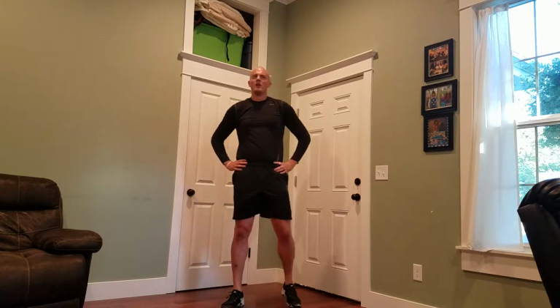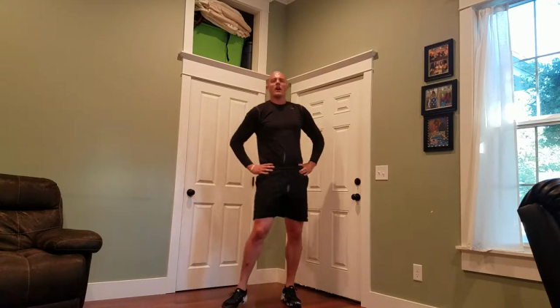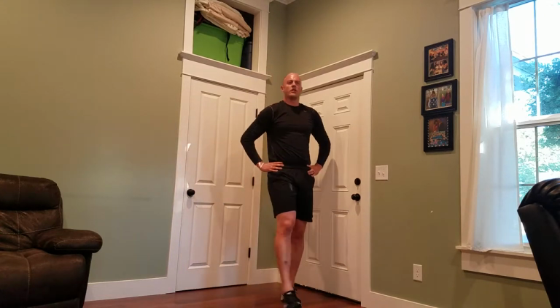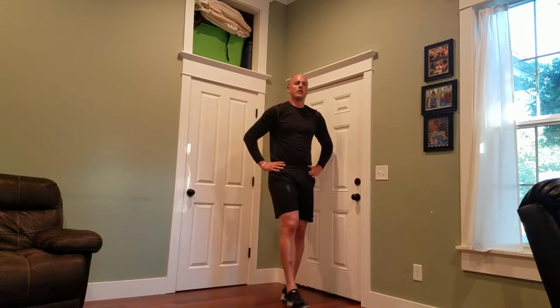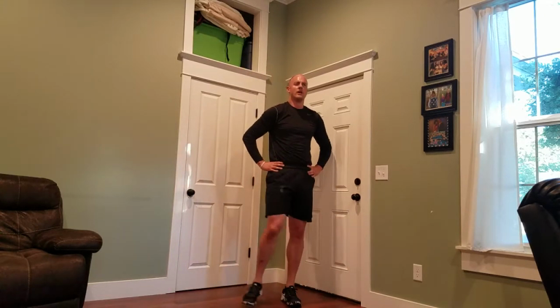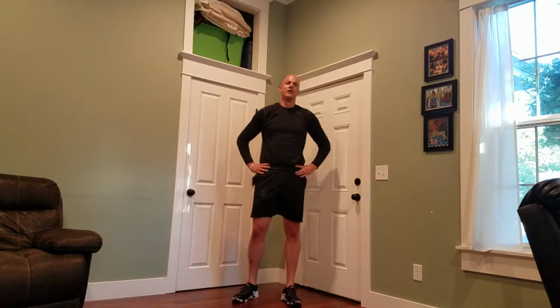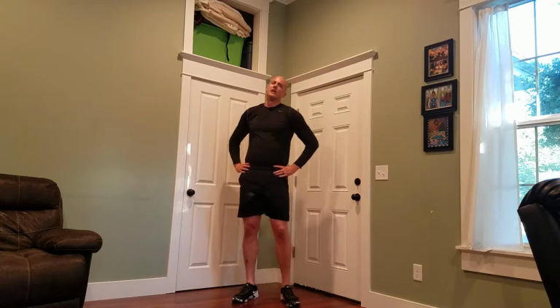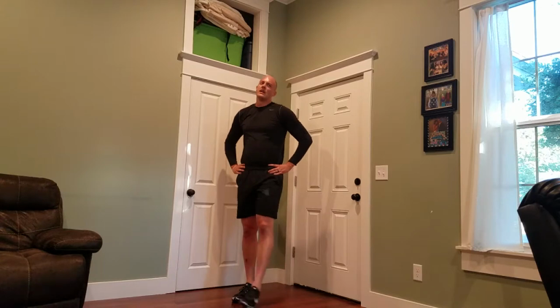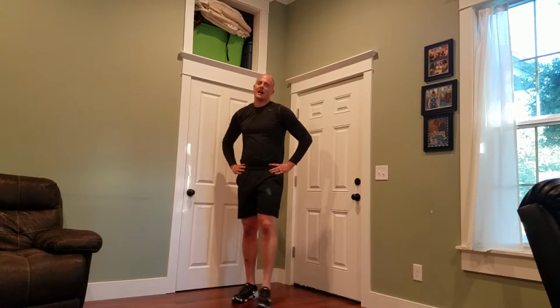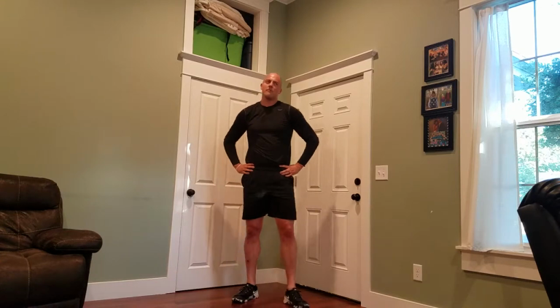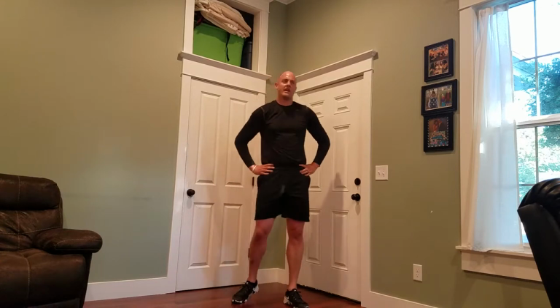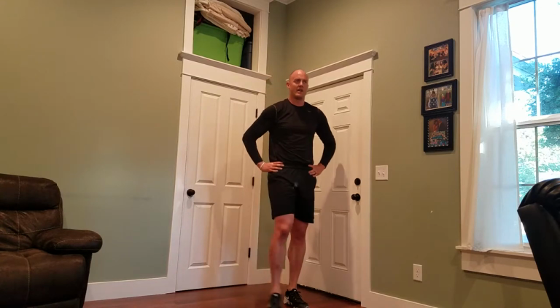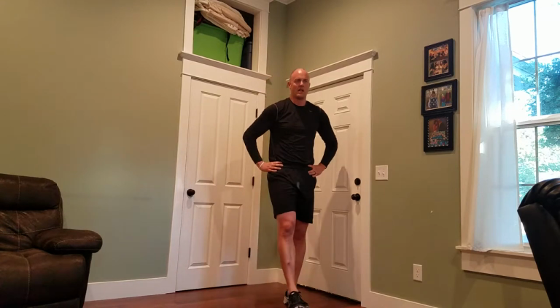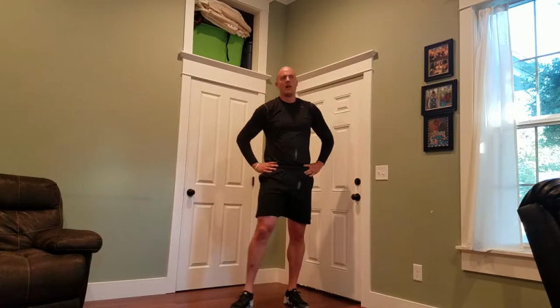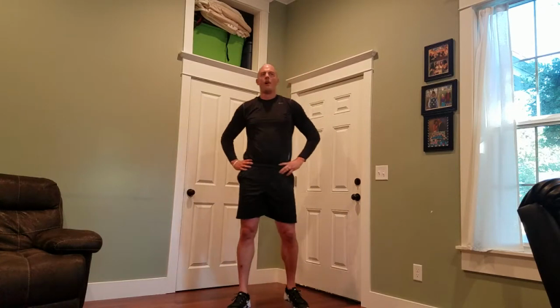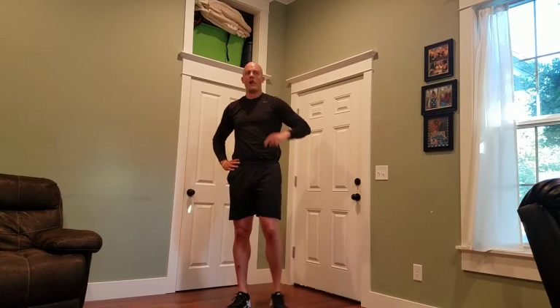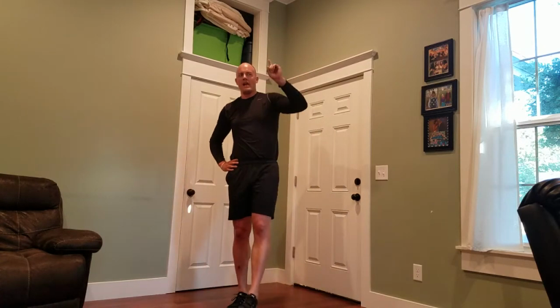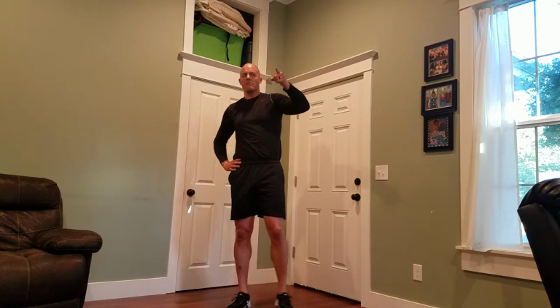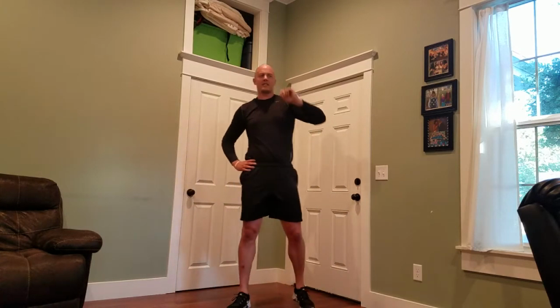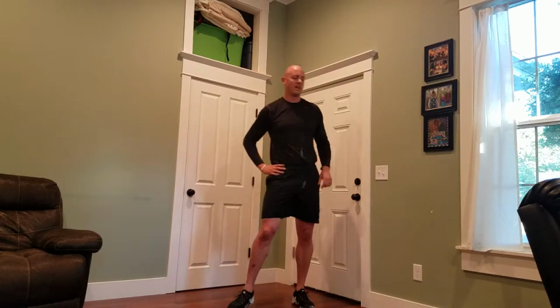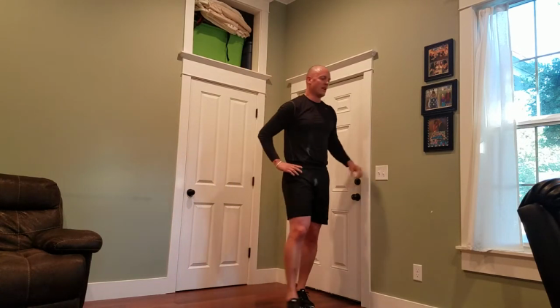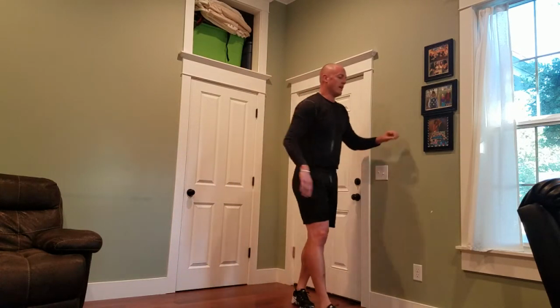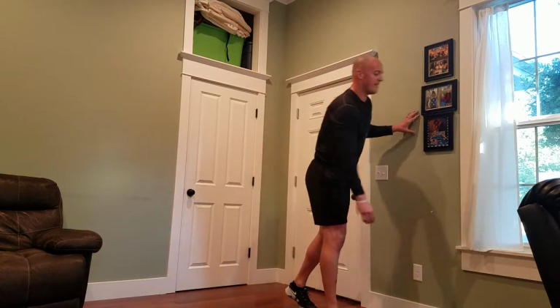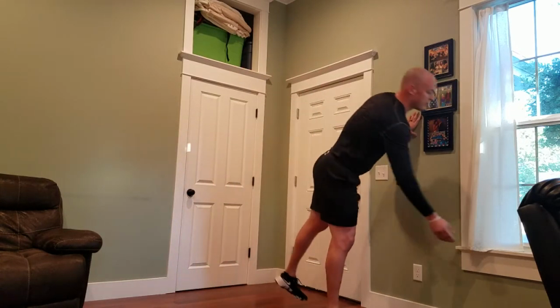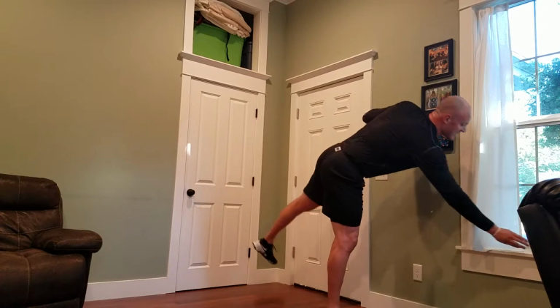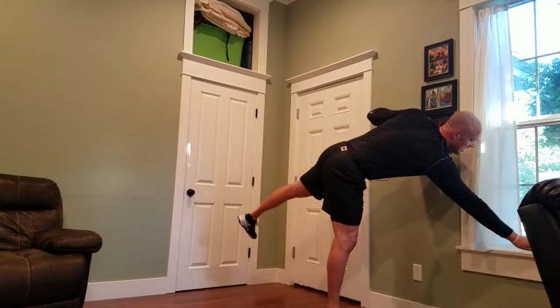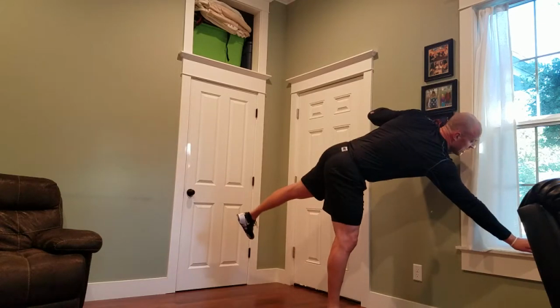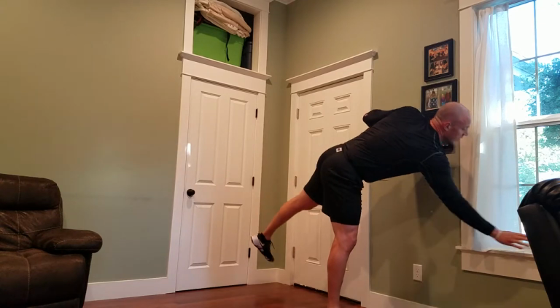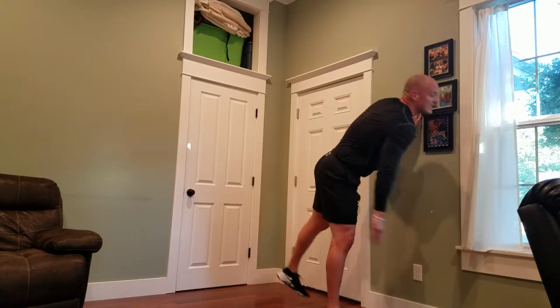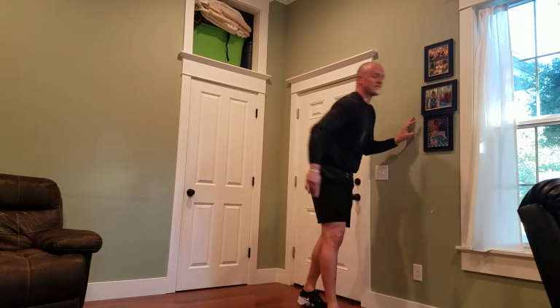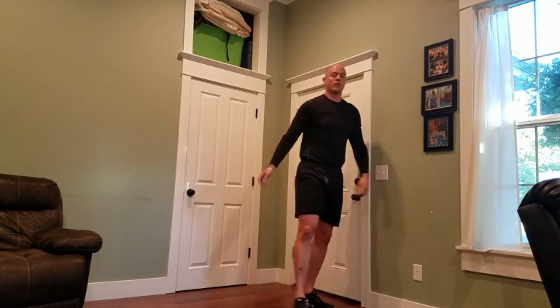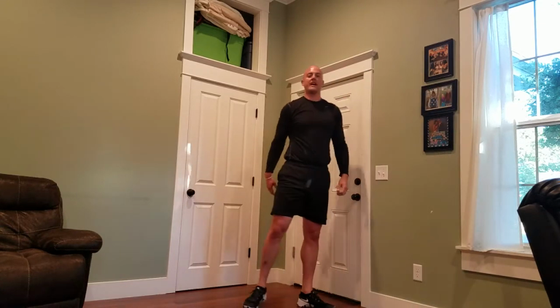I'll cue you at the top of the minute — eight minutes — five burpees. The rest of us are cooling down.